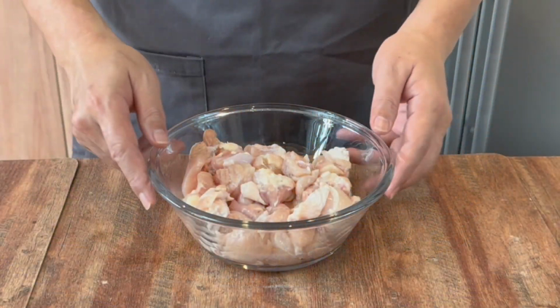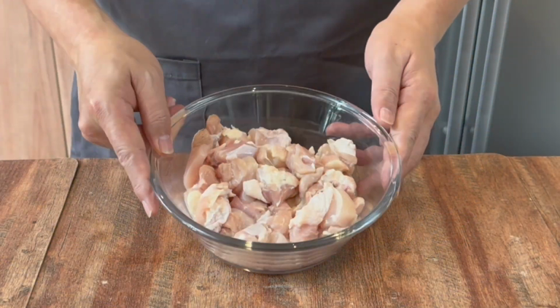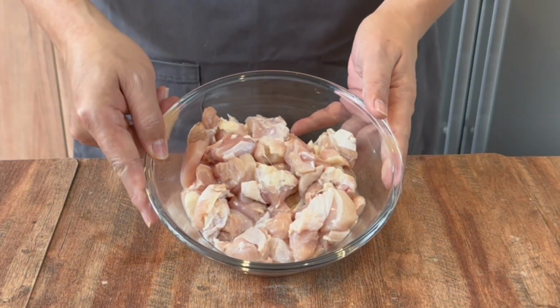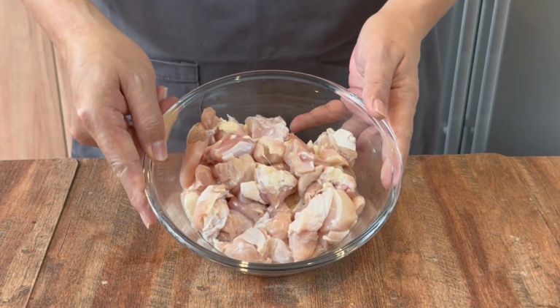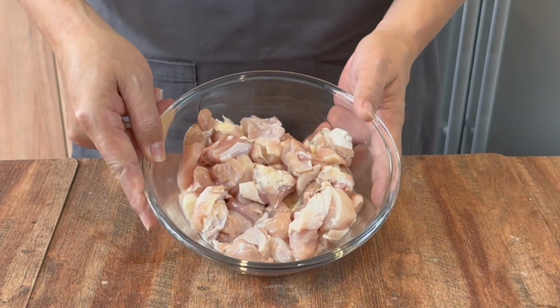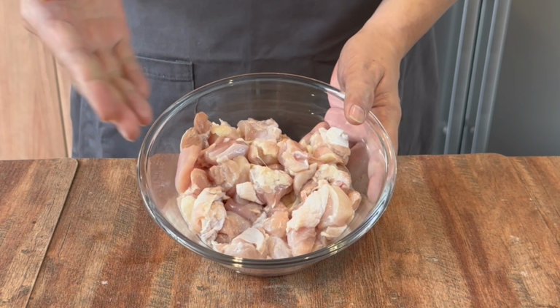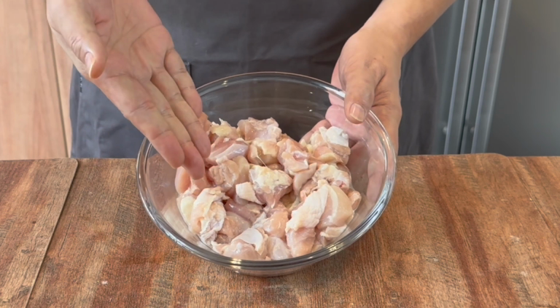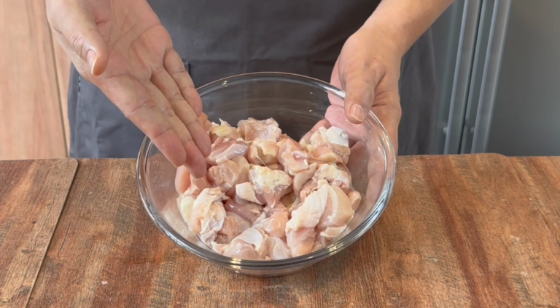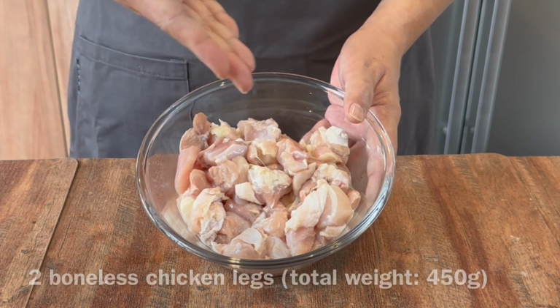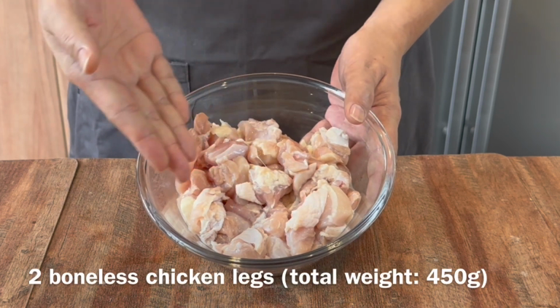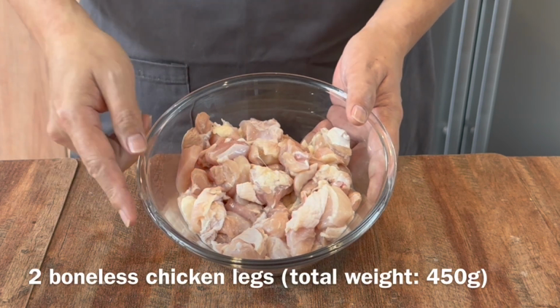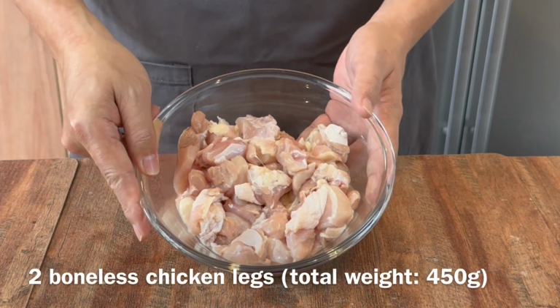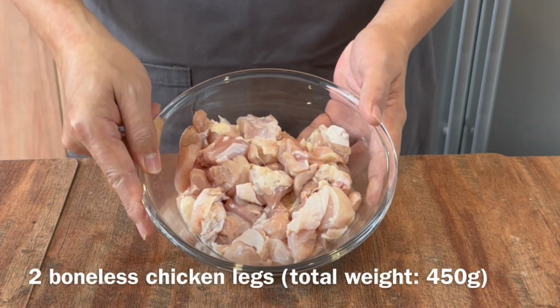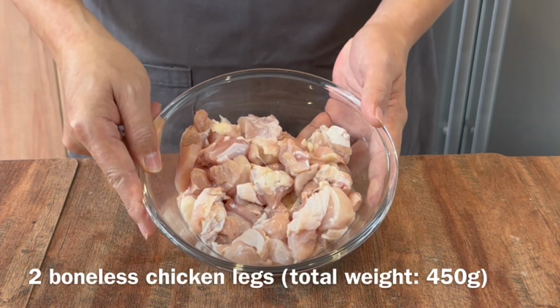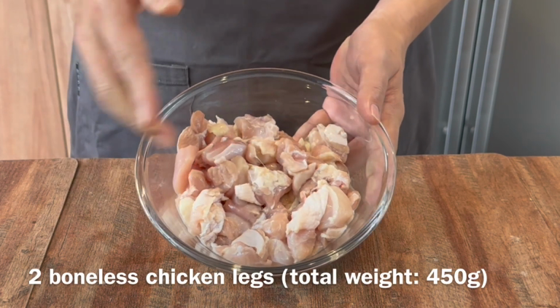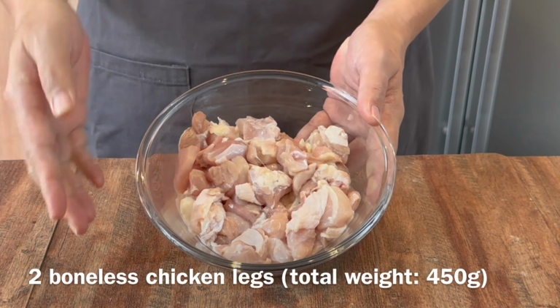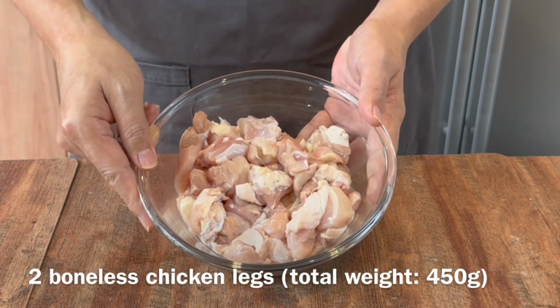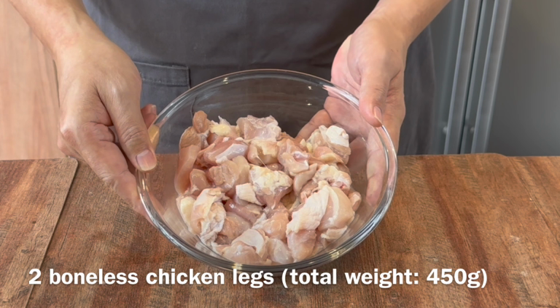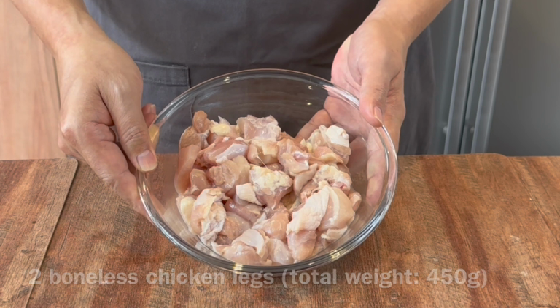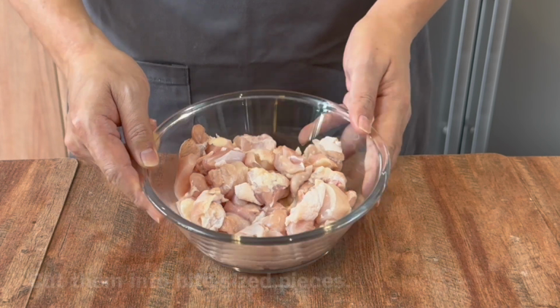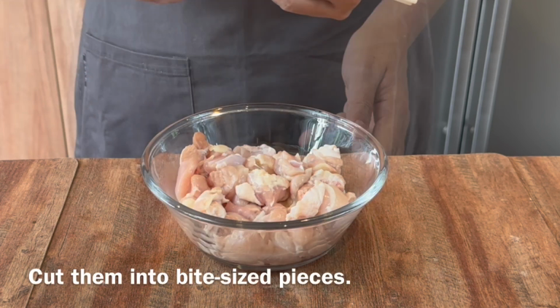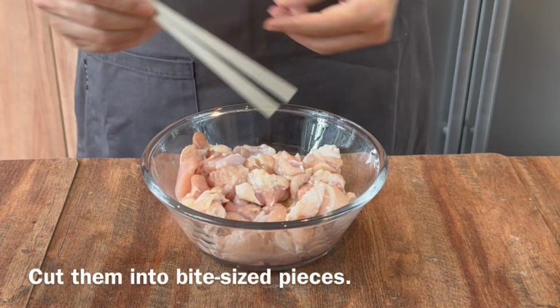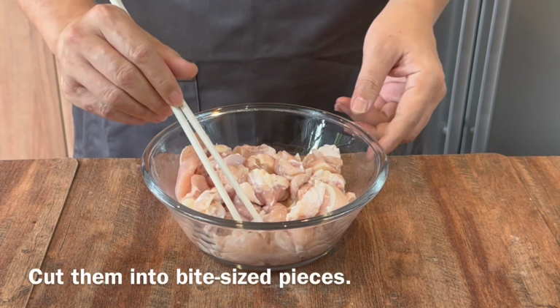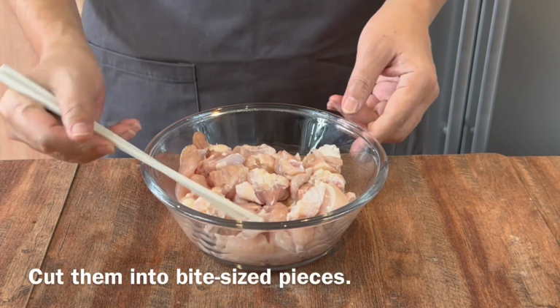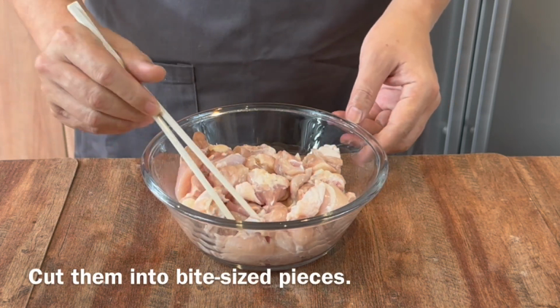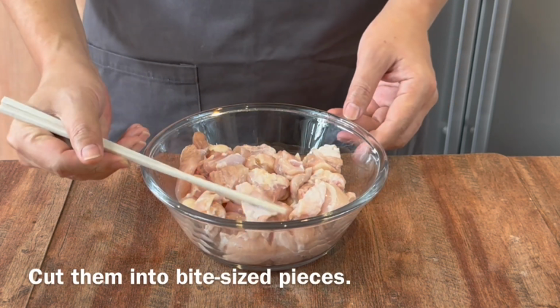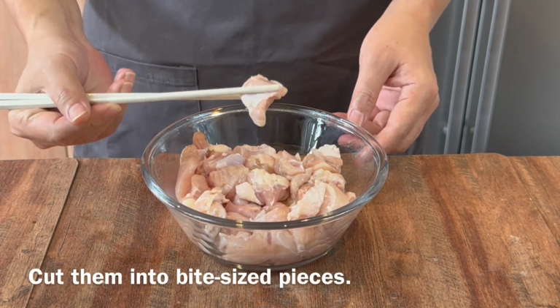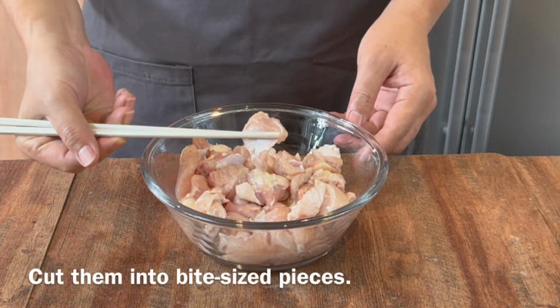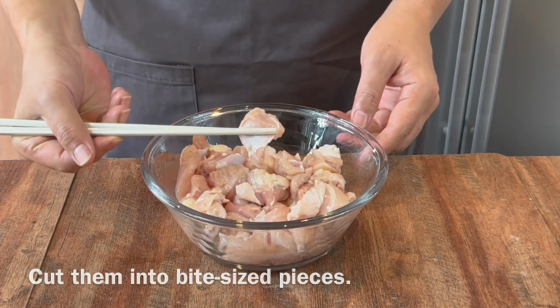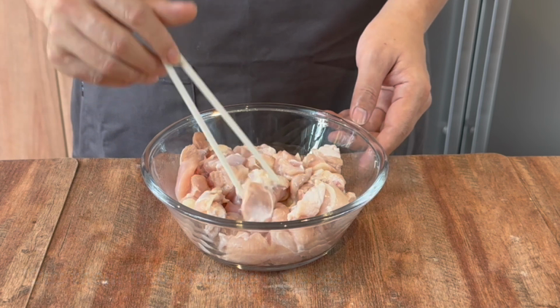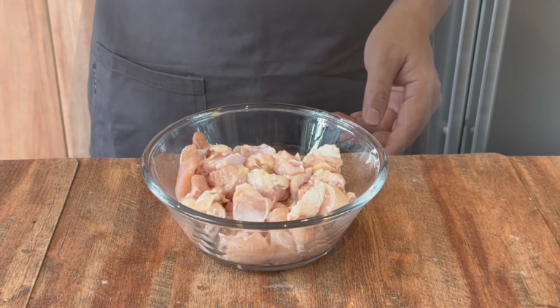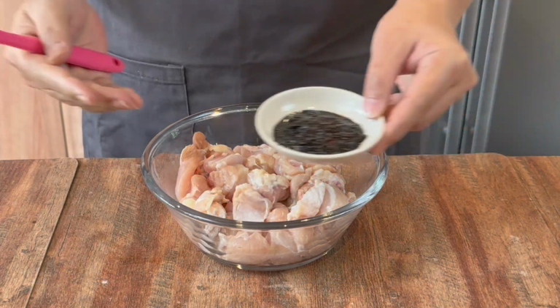Now we'll start to marinate our chicken. I have with me 2 whole pieces of boneless chicken leg, approximately a total of 450 grams. Cut them into small pieces like this.